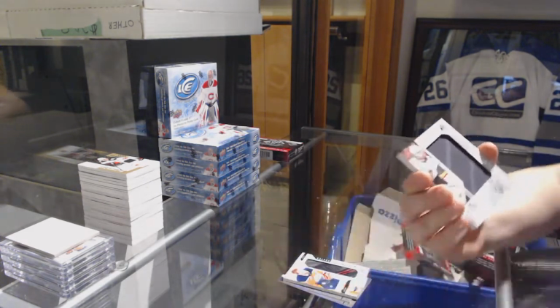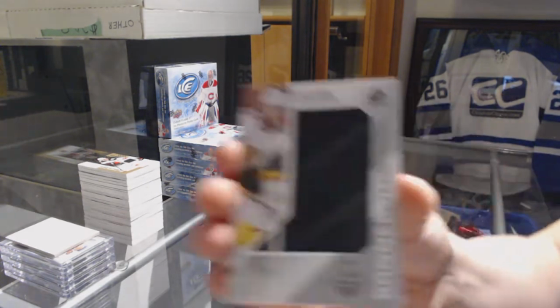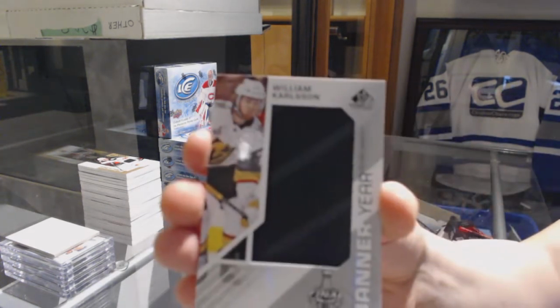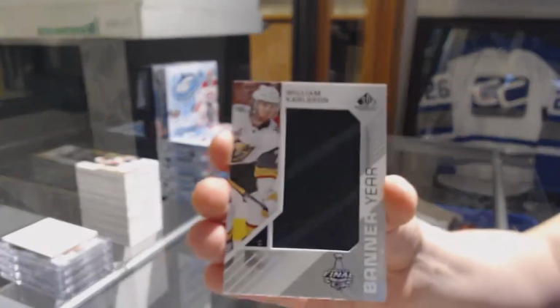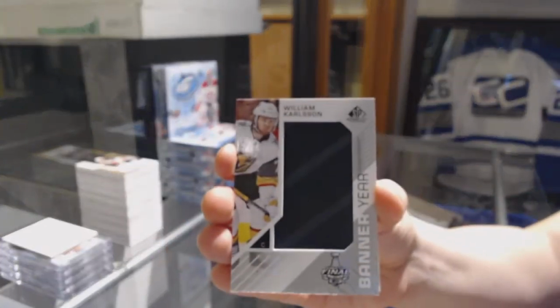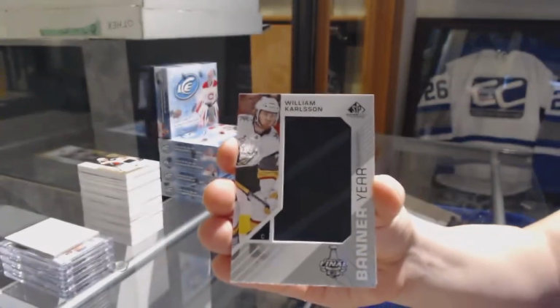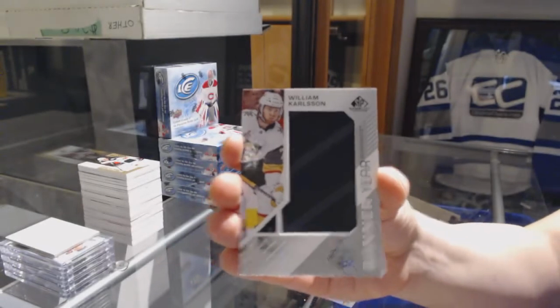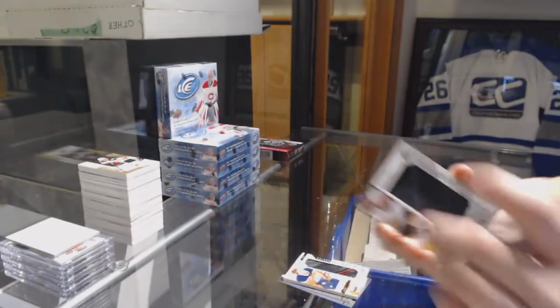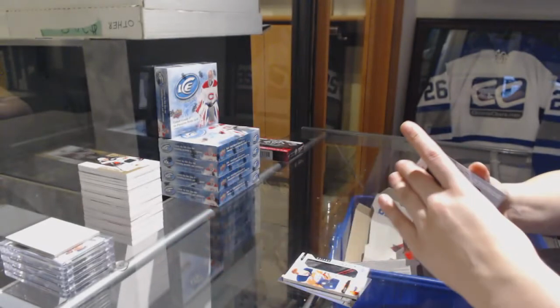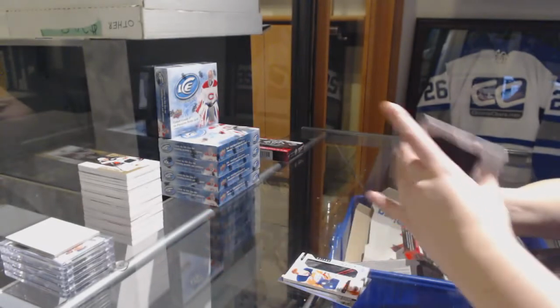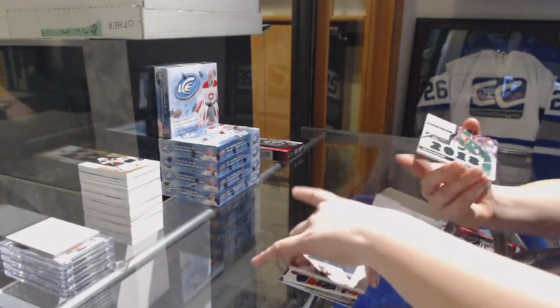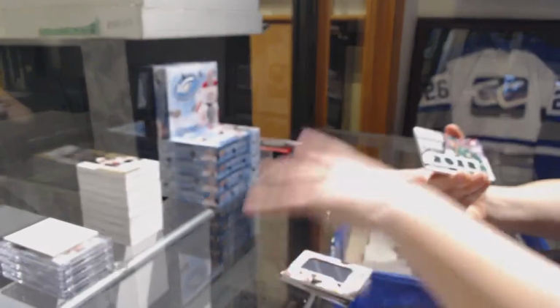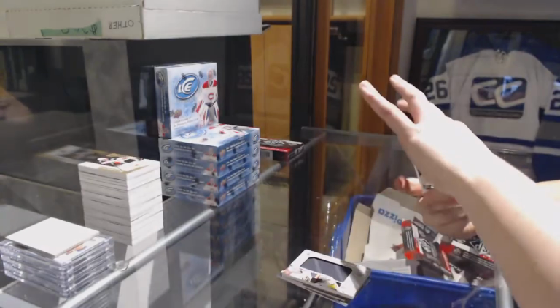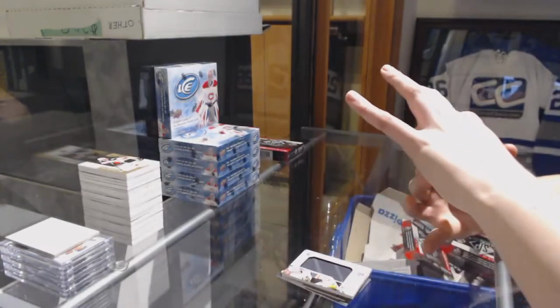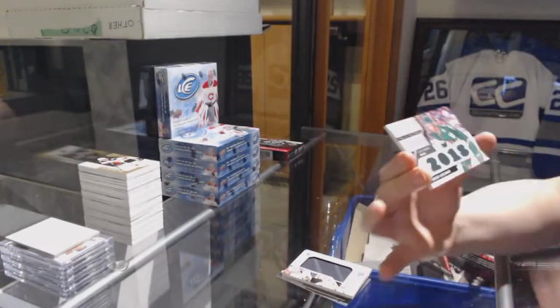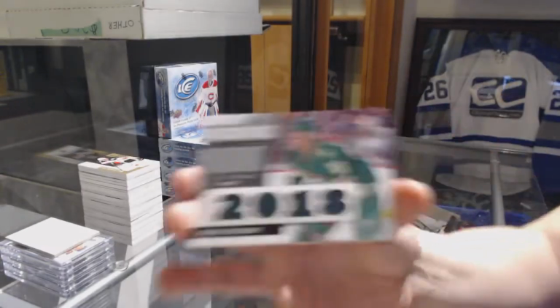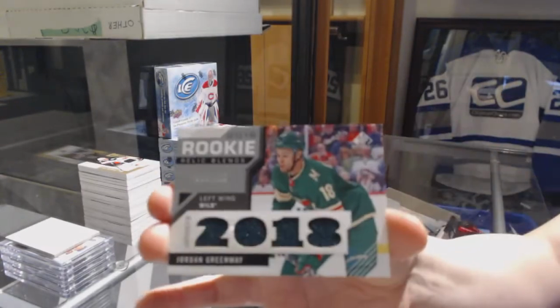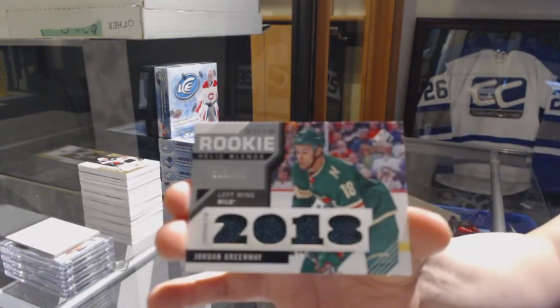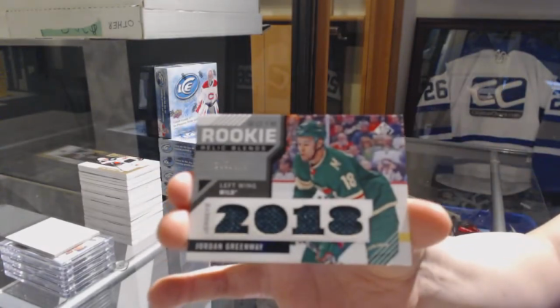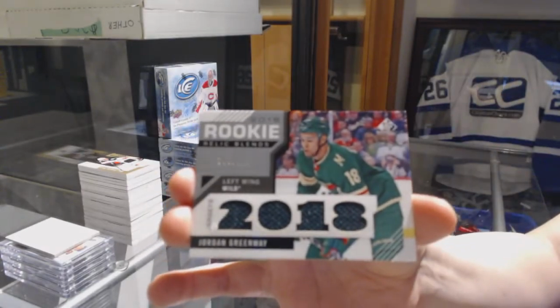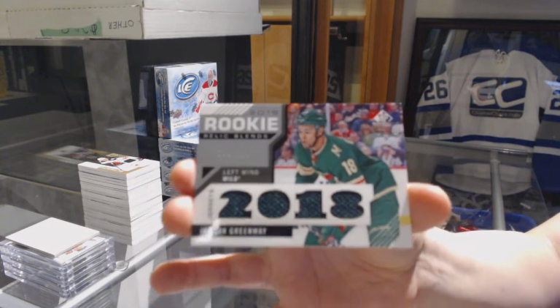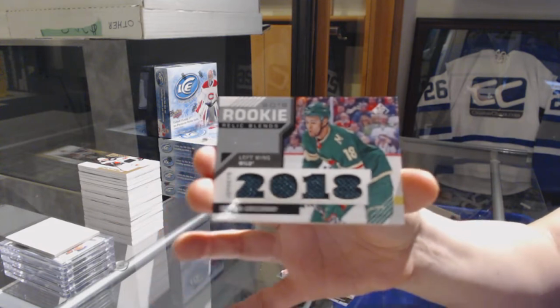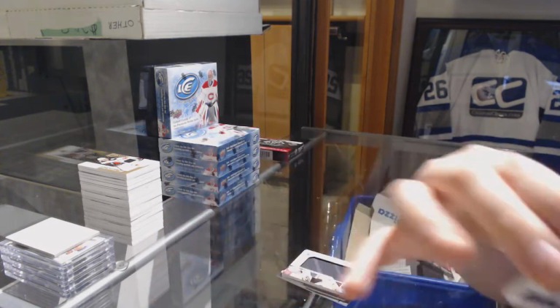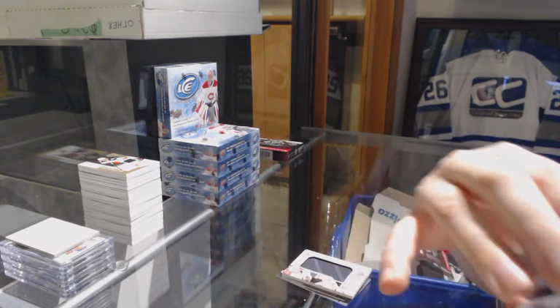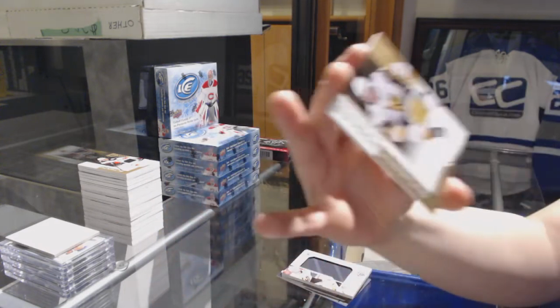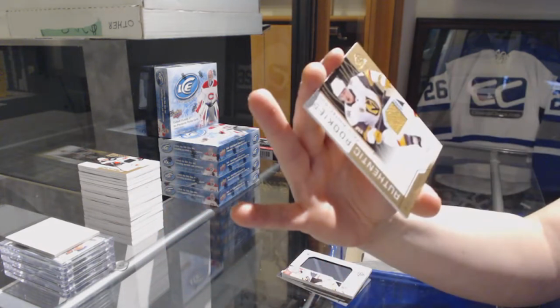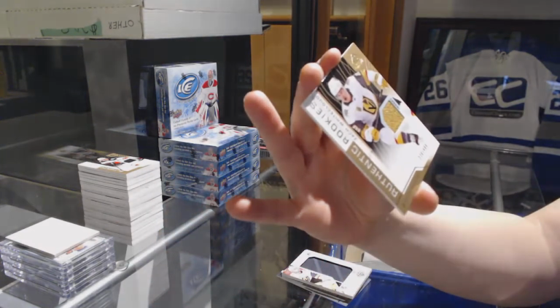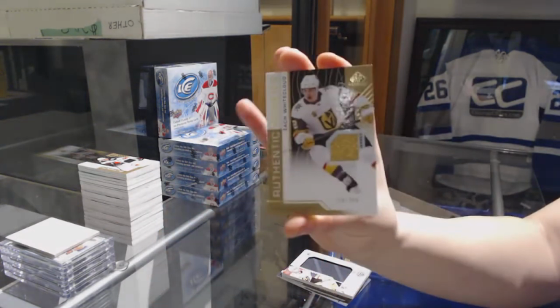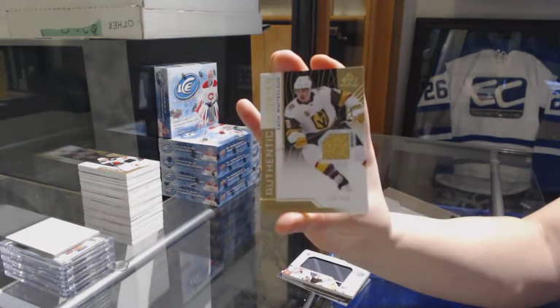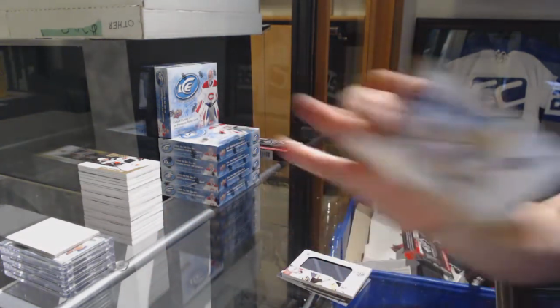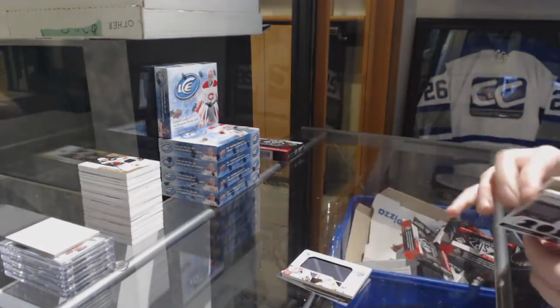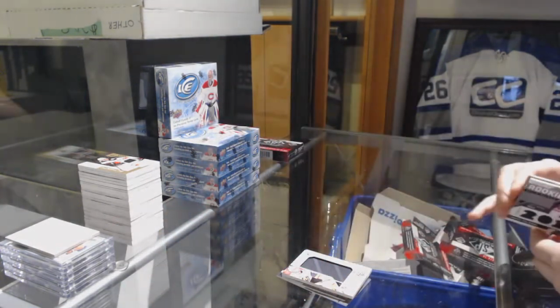Banner here for Vegas, William Carlson. Rookie Relic Blend, number to 125 for the Minnesota Wilds, Jordan Greenway. And an authentic rookie jersey of Zach Whitecloud for Vegas.